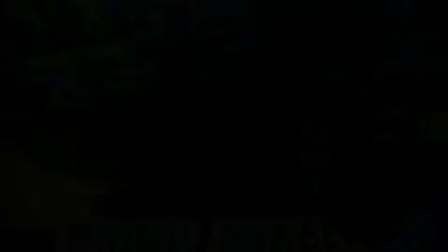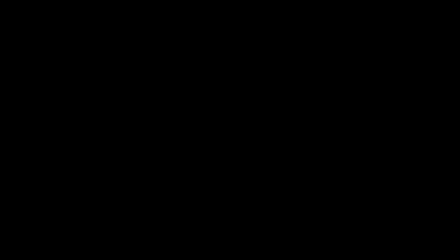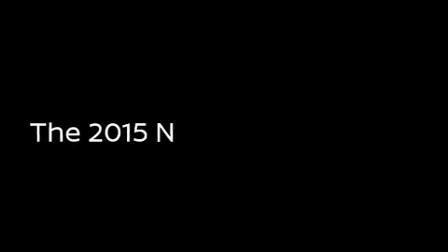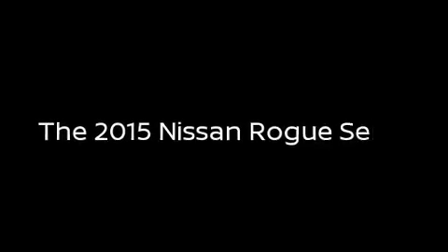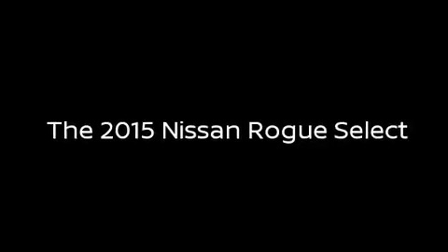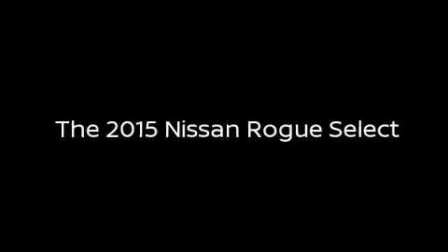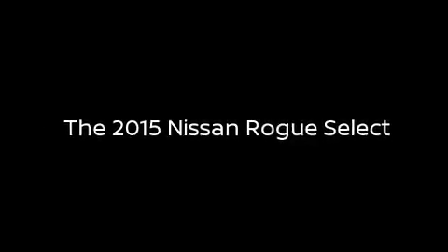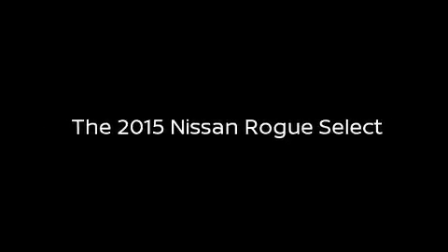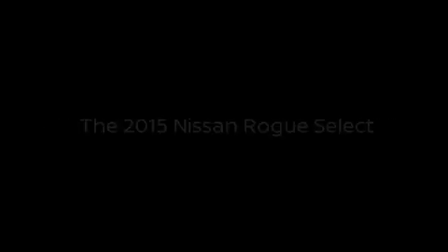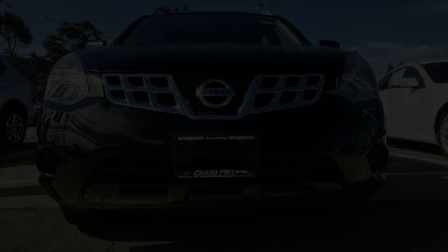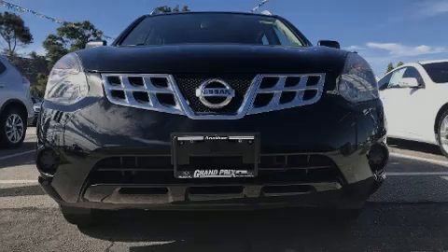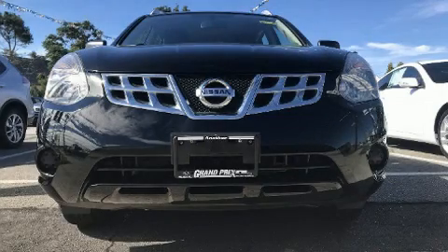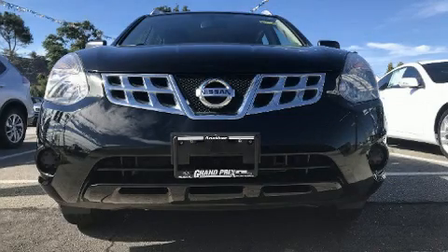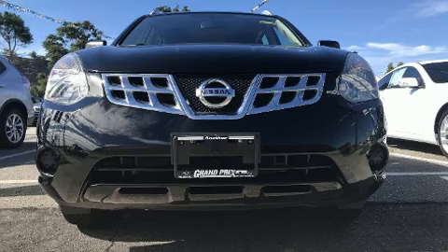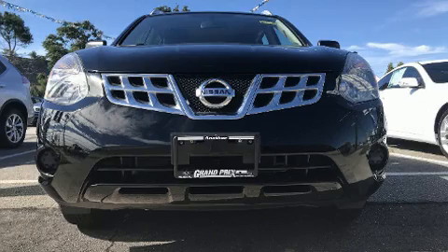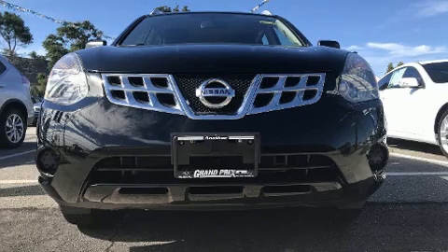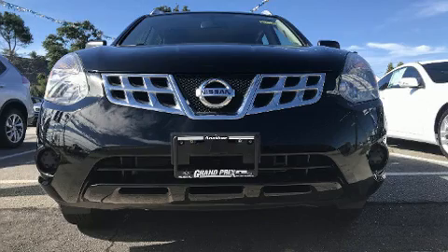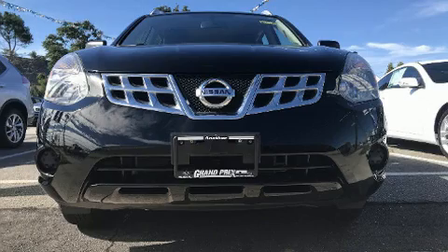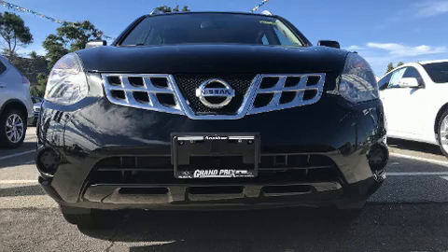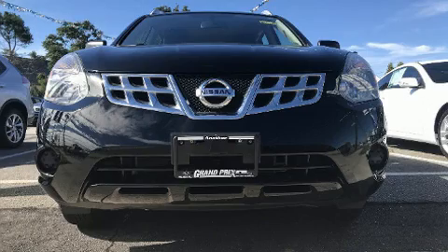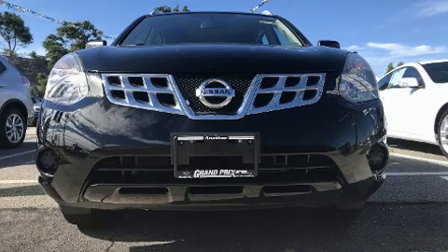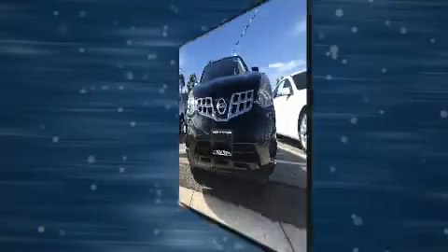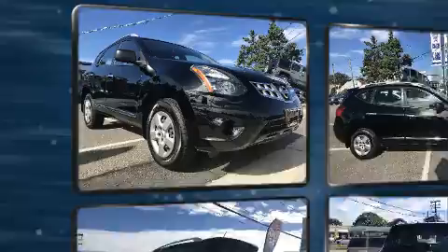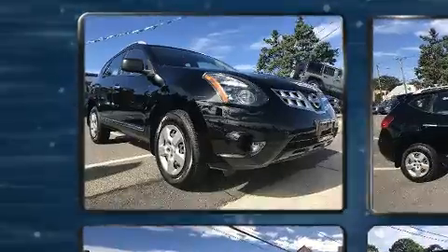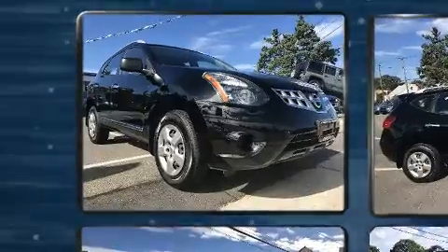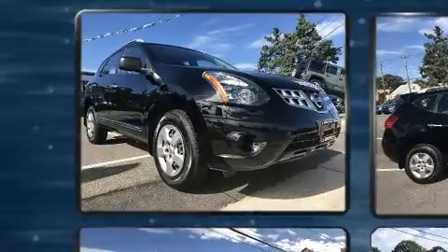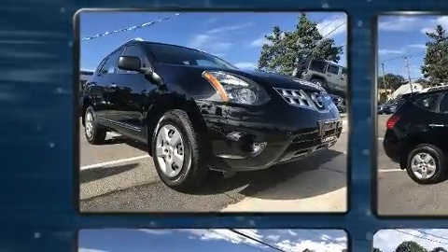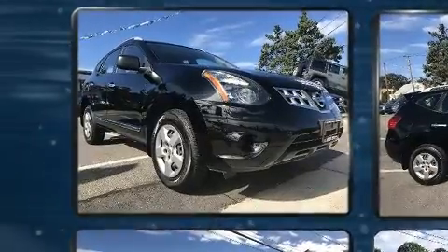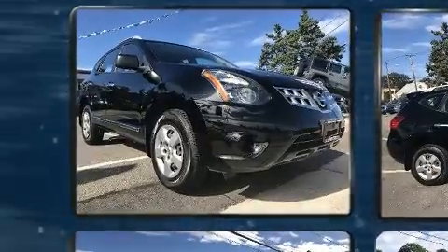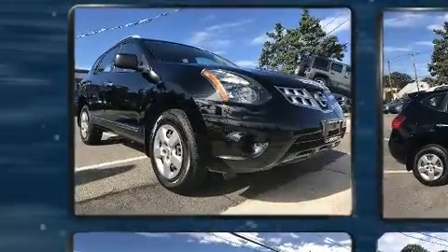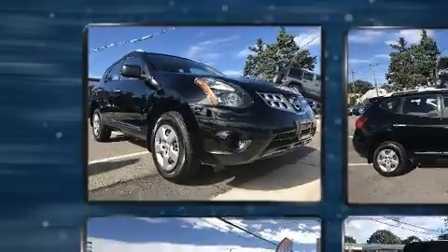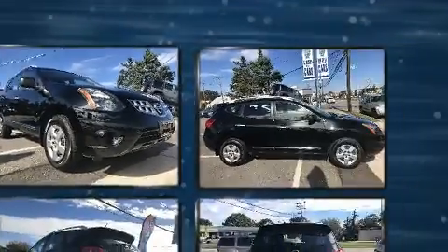You can expect a lot from the 2015 Nissan Rogue Select. With fewer than 15,000 miles on the odometer, this four-door sport utility vehicle prioritizes comfort, safety, and convenience.